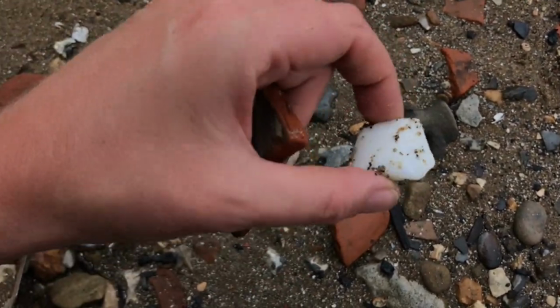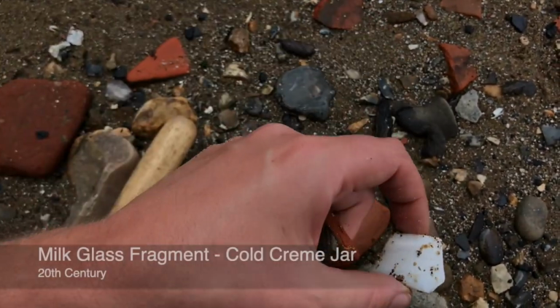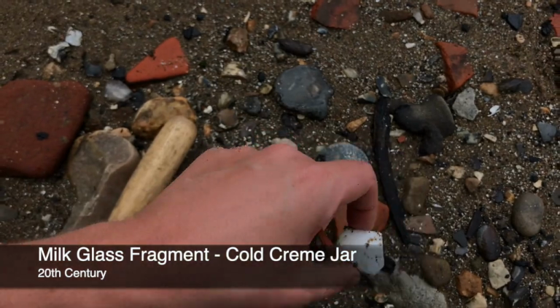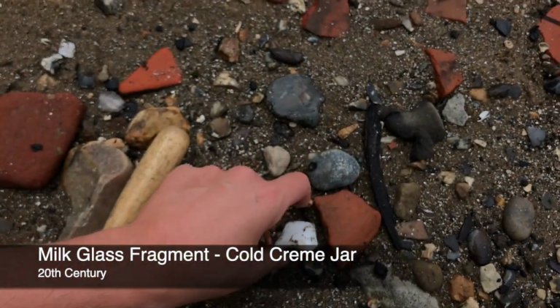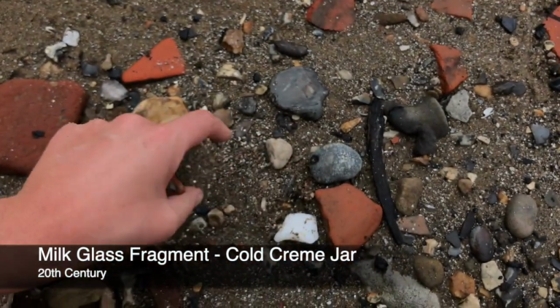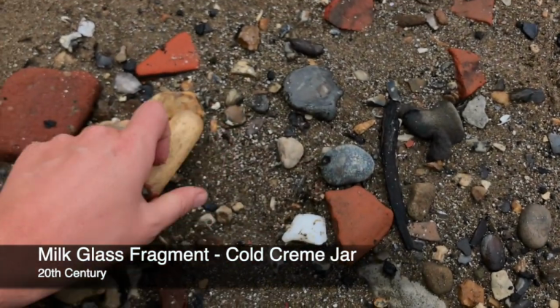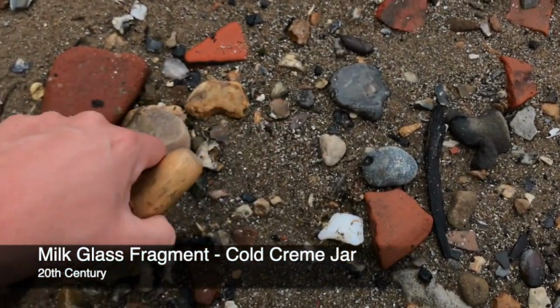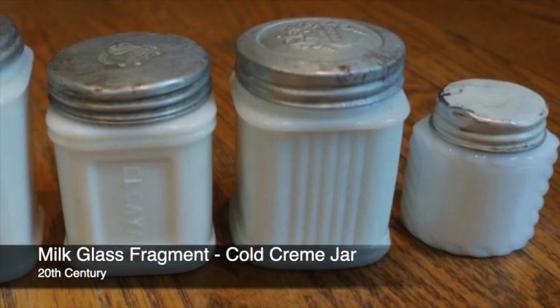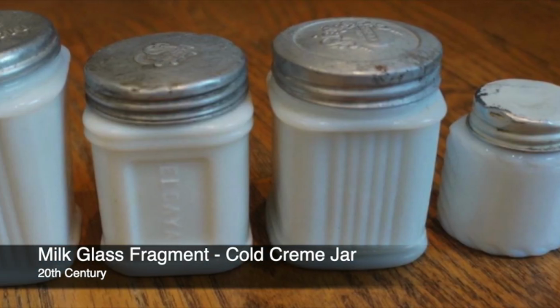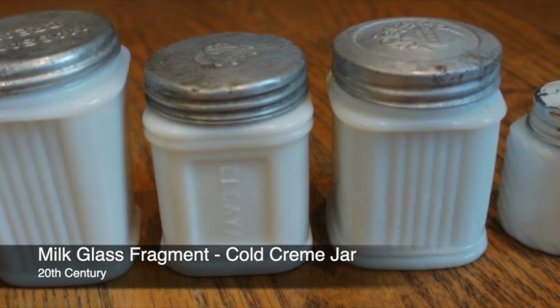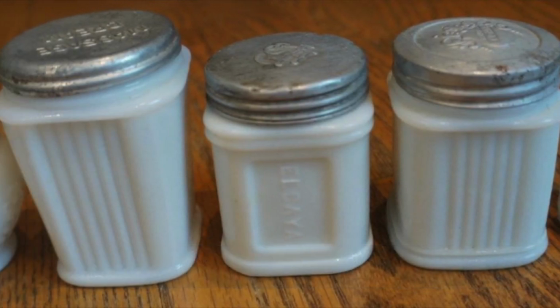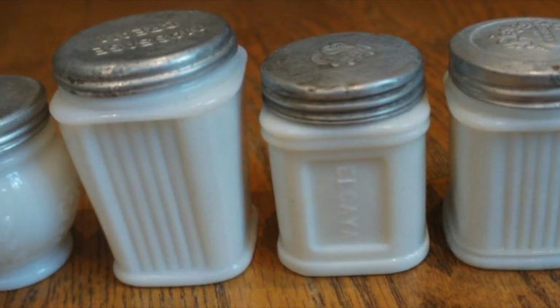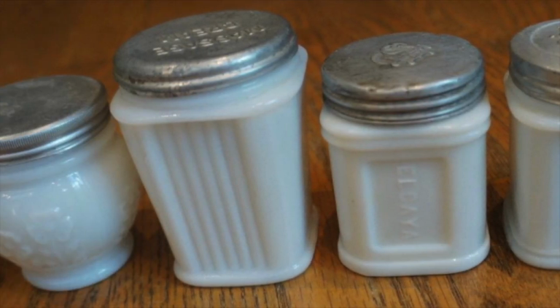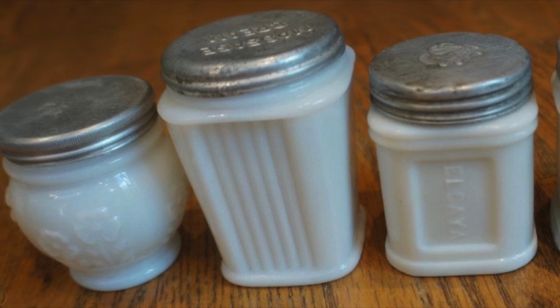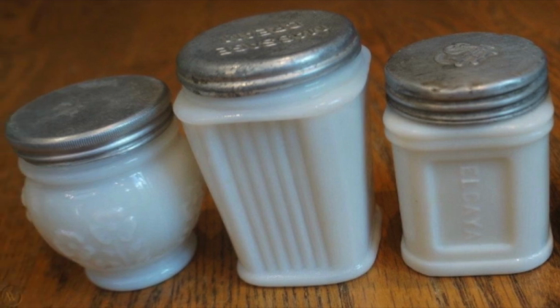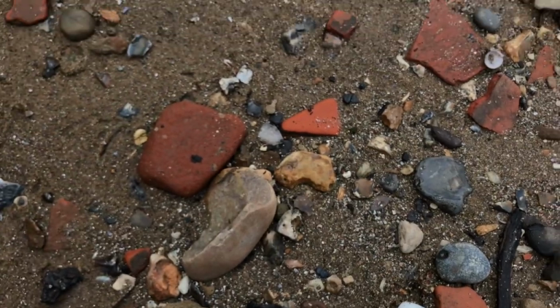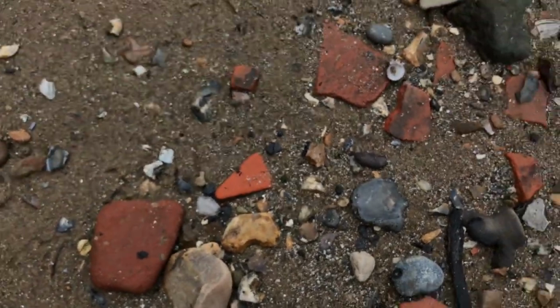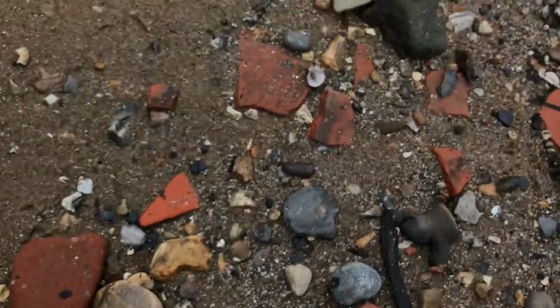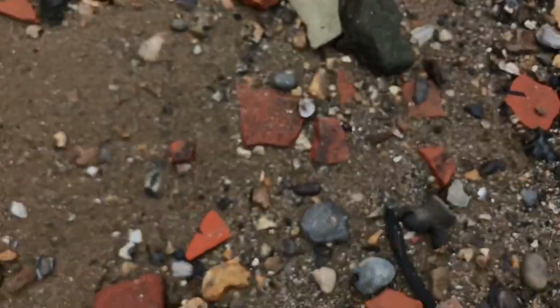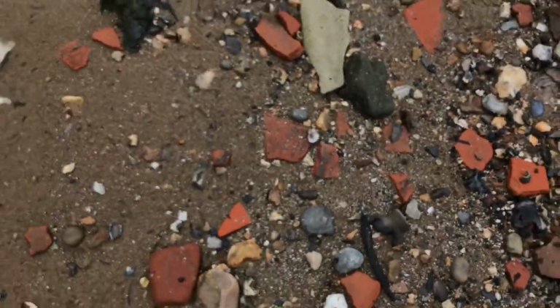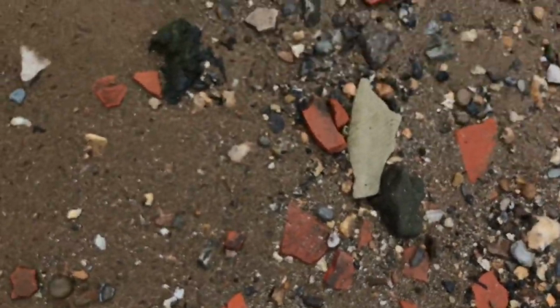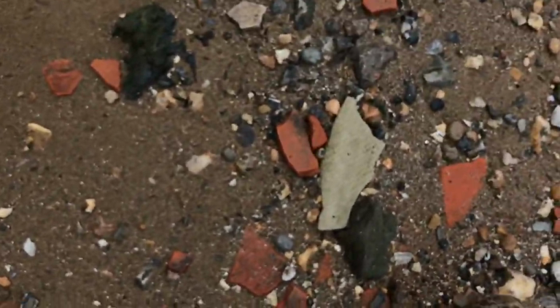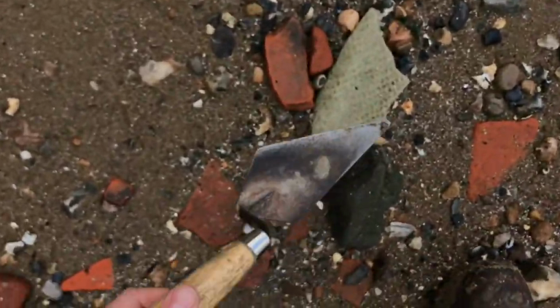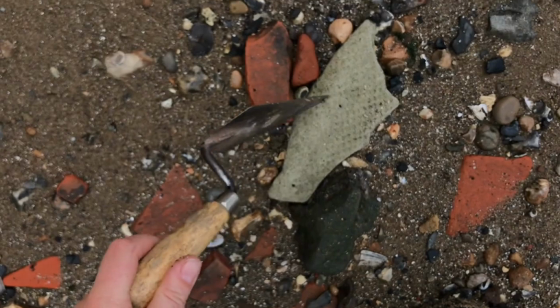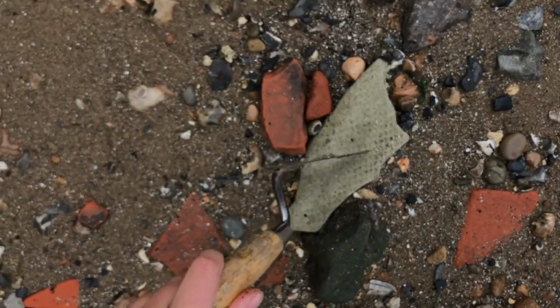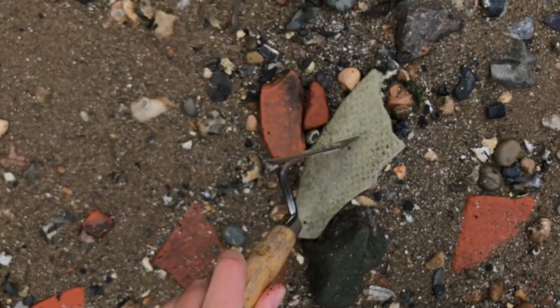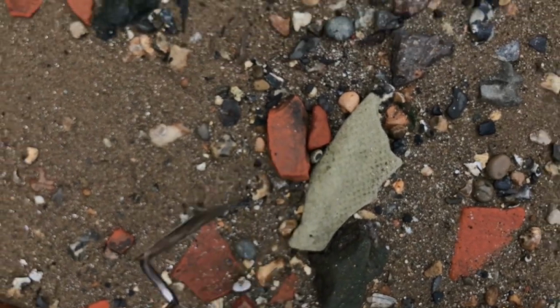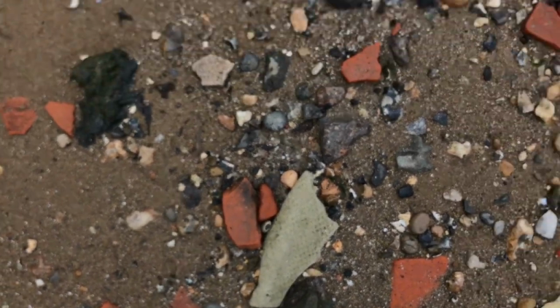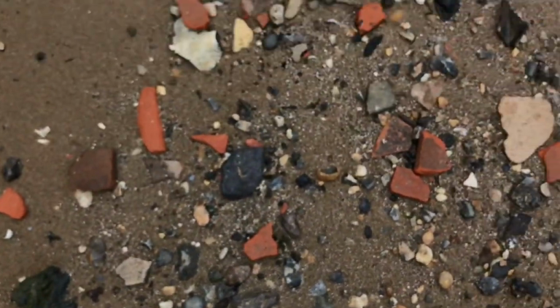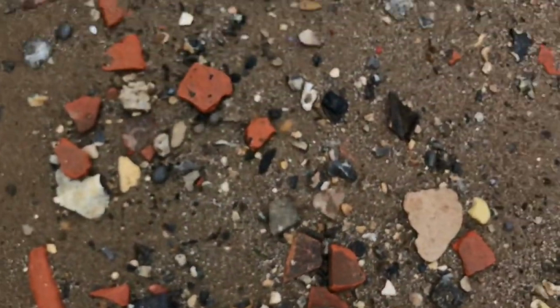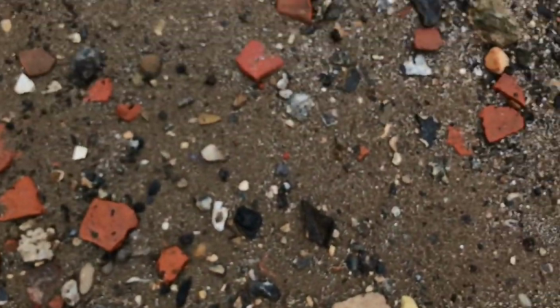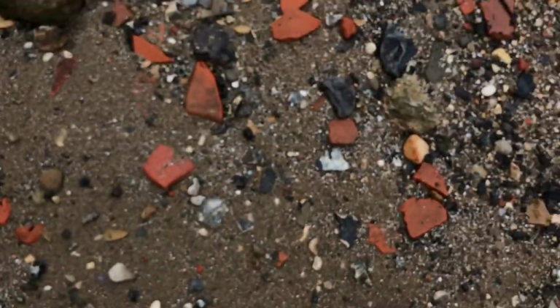Milk glass. And this stuff here — asbestos. You see it all over the place on the foreshore.